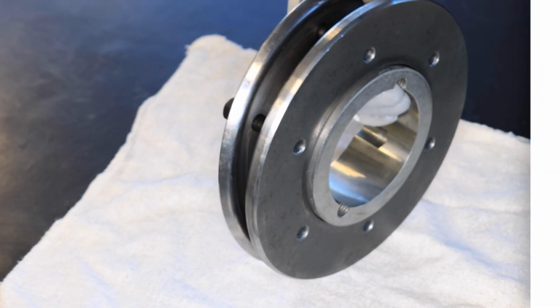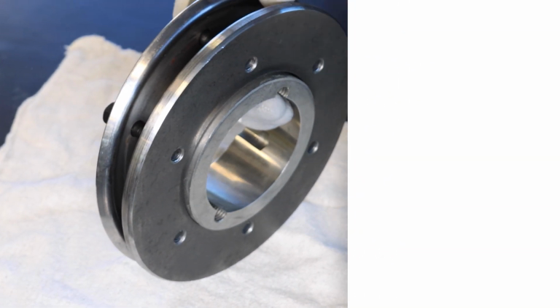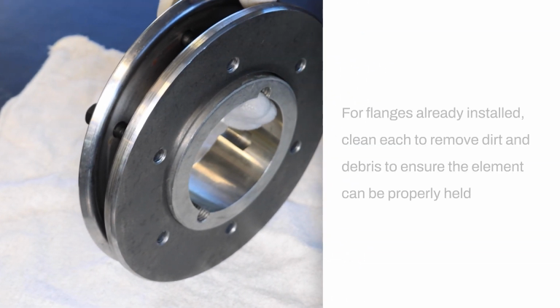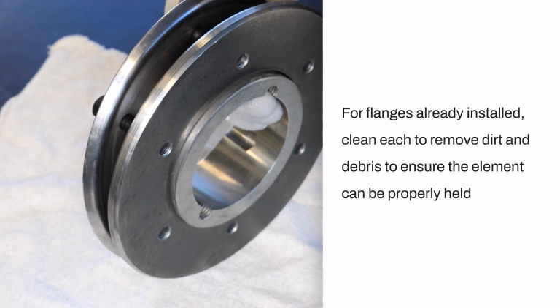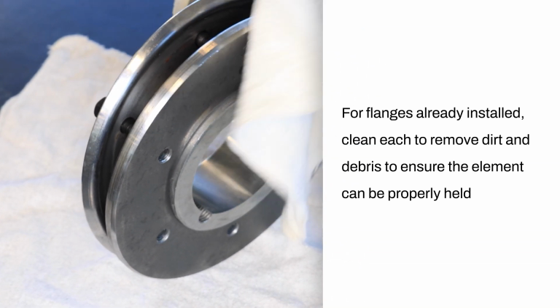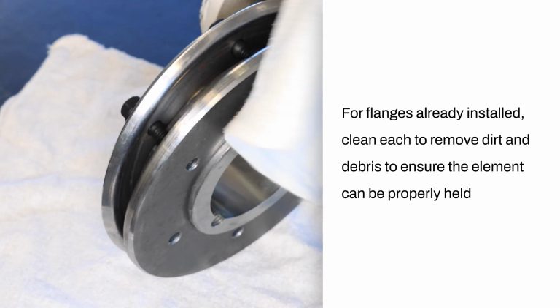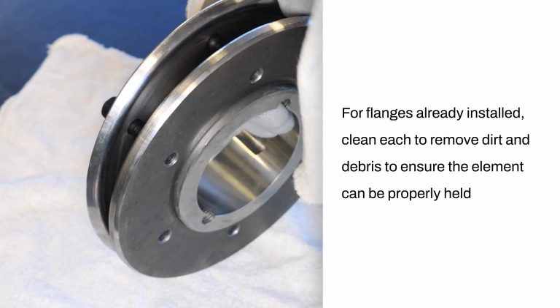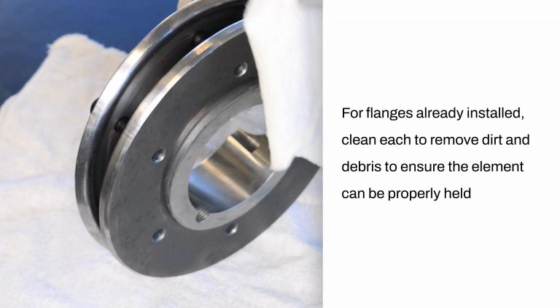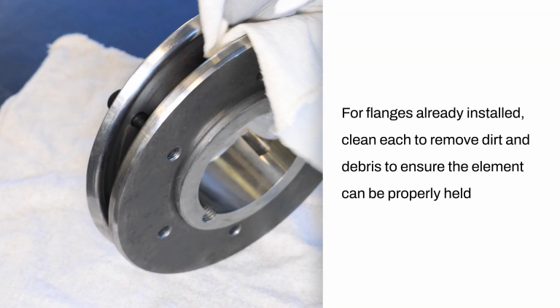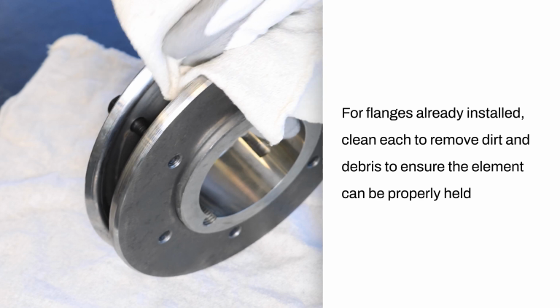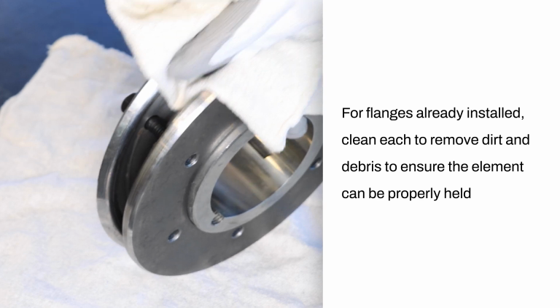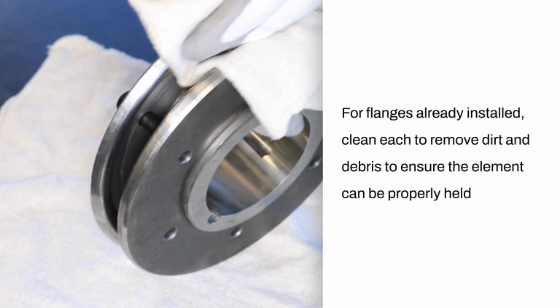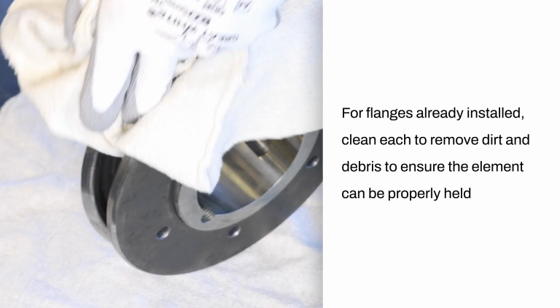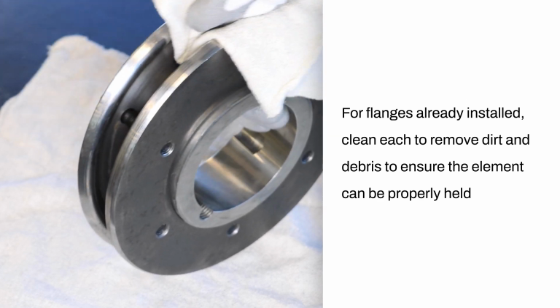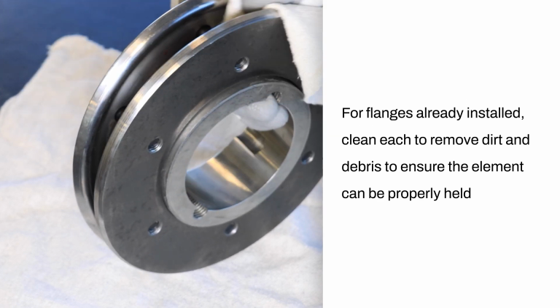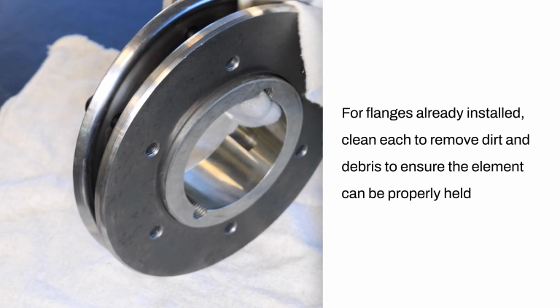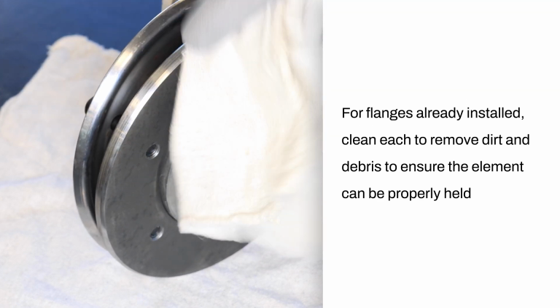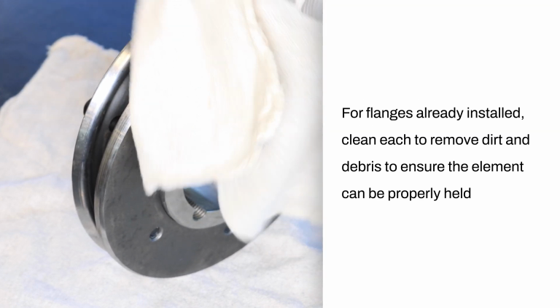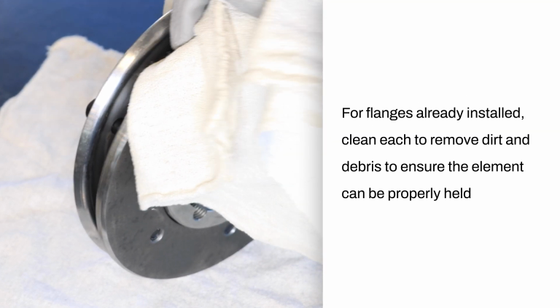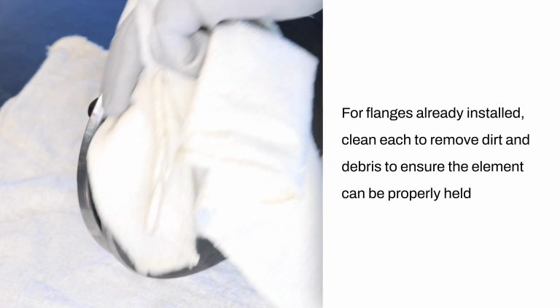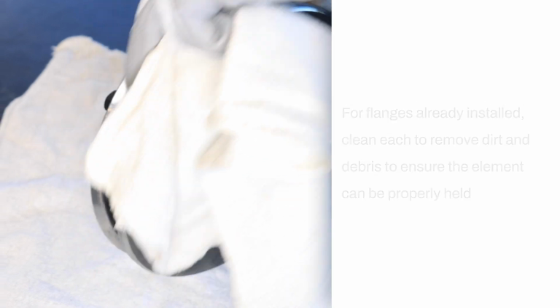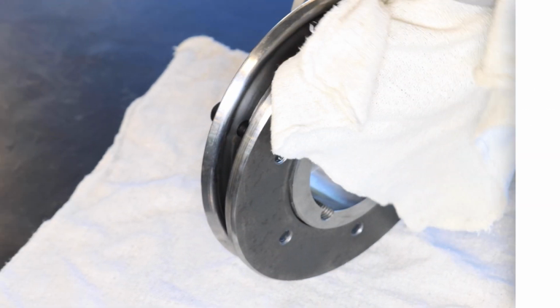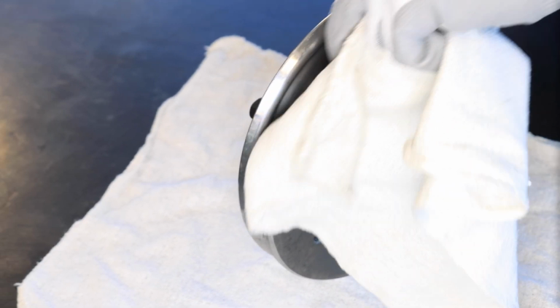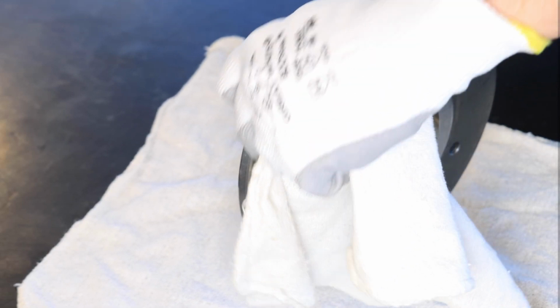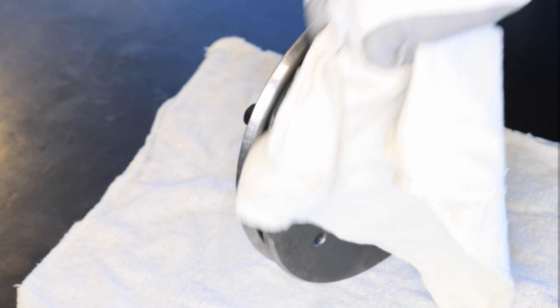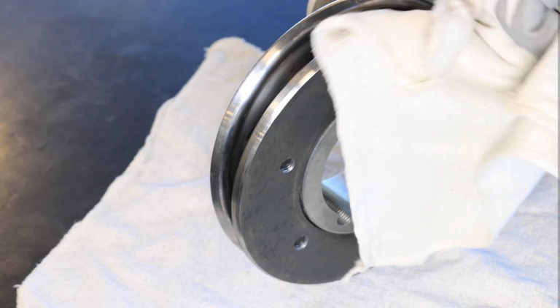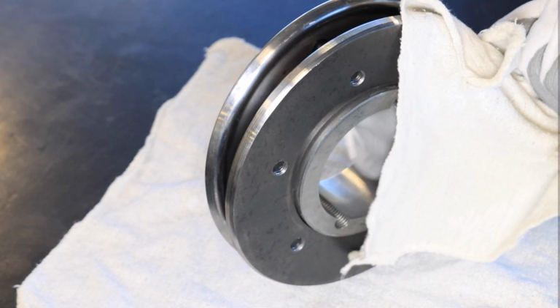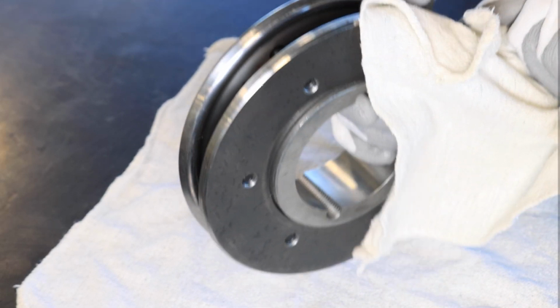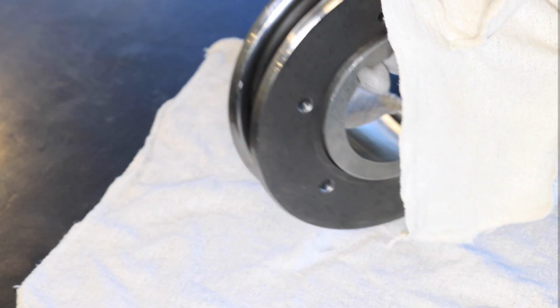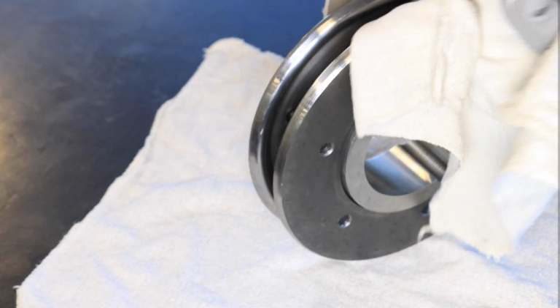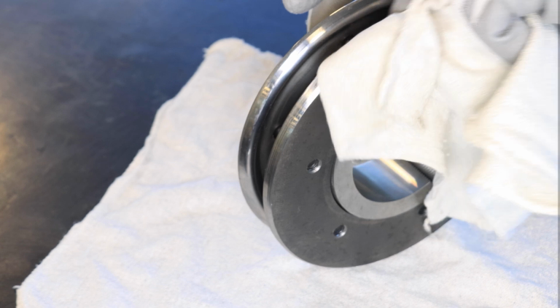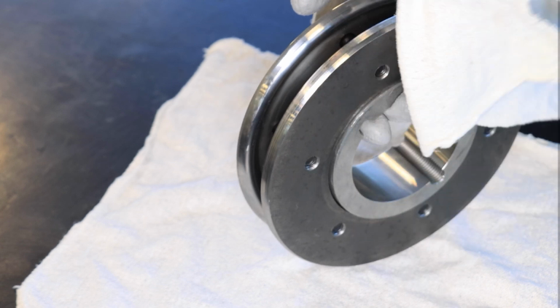Next, clean the flanges using a cloth dampened with a non-flammable solvent to remove all protective coatings applied at the manufacturing plant. Pay attention to cleaning the inside of the clamp rings to ensure proper element retention.